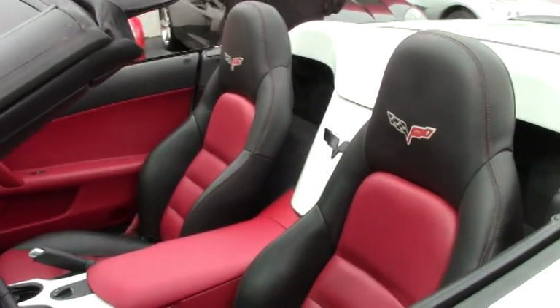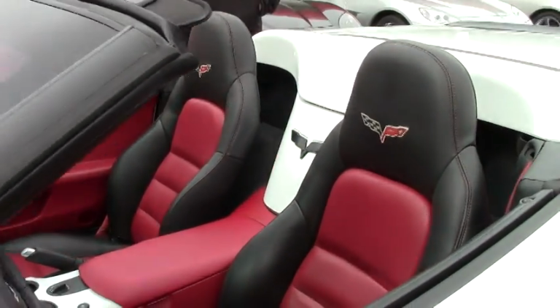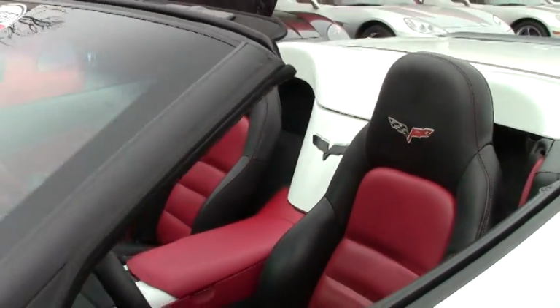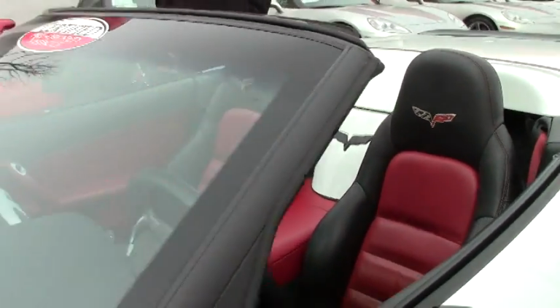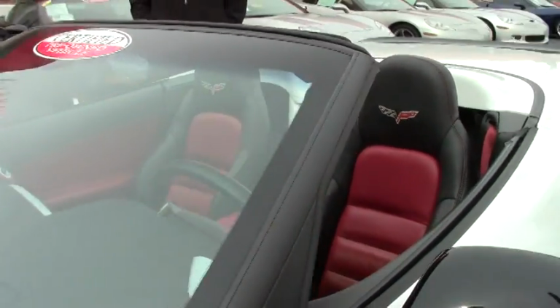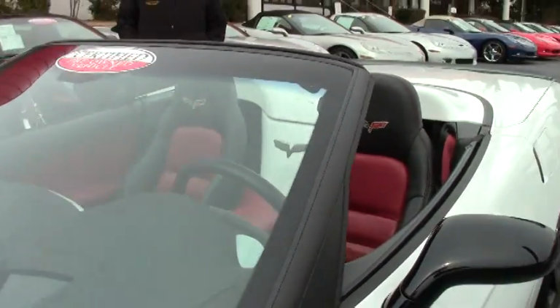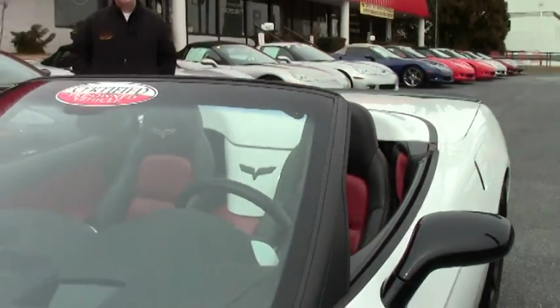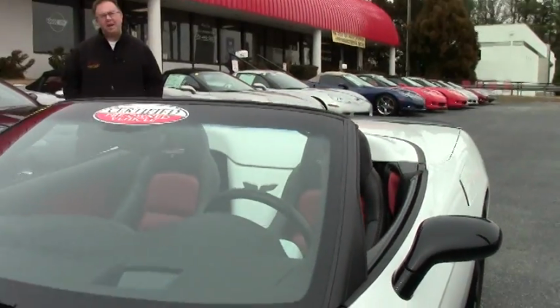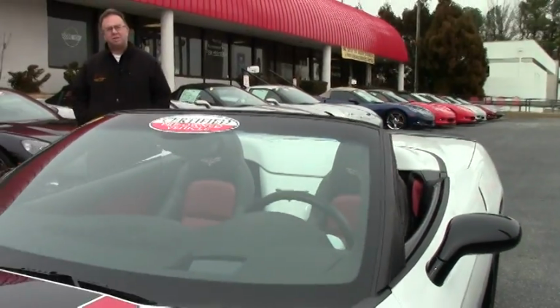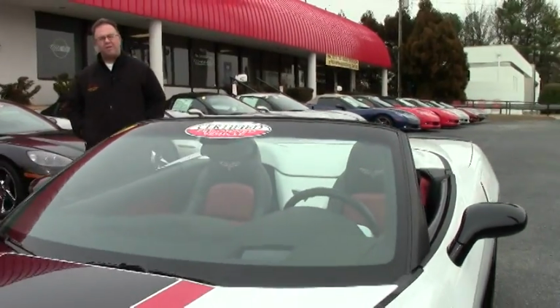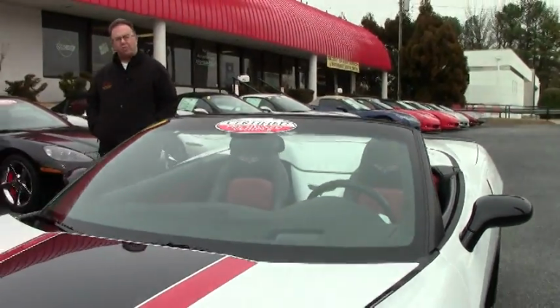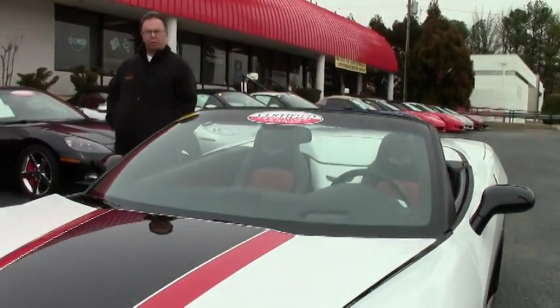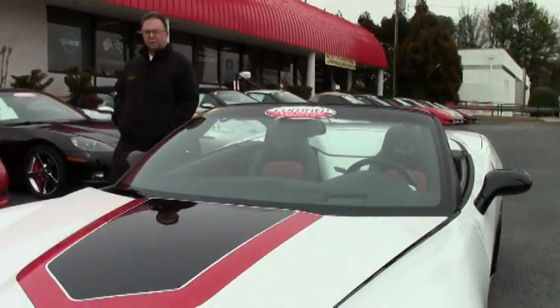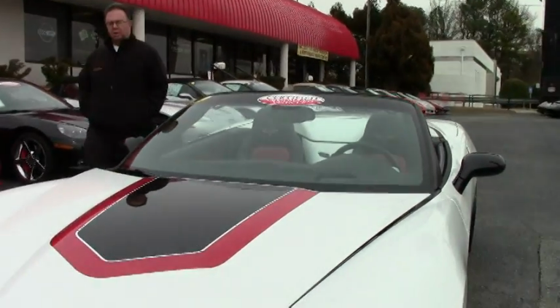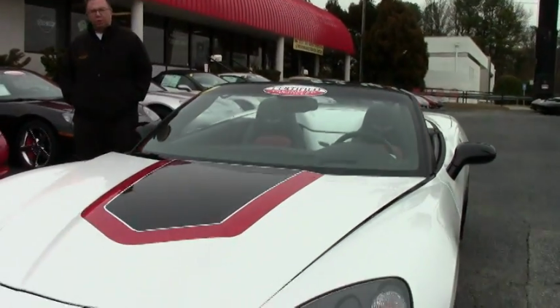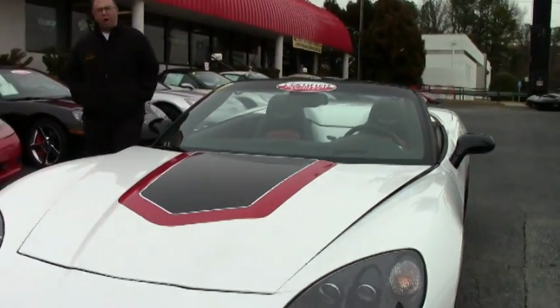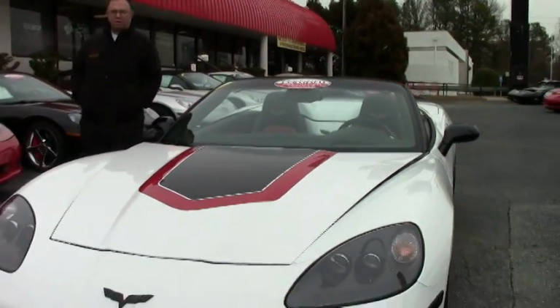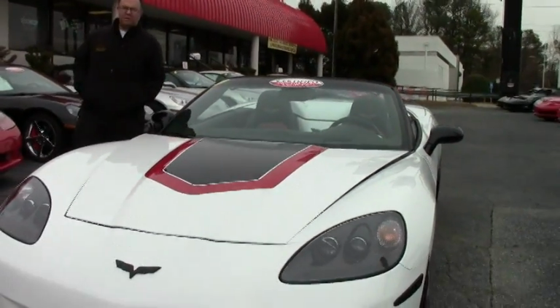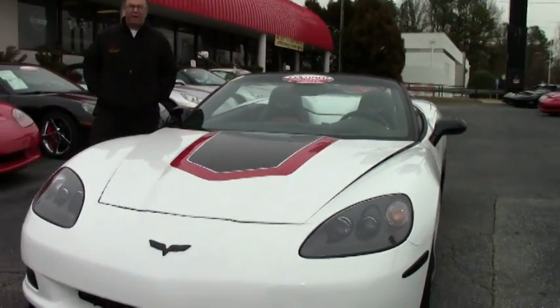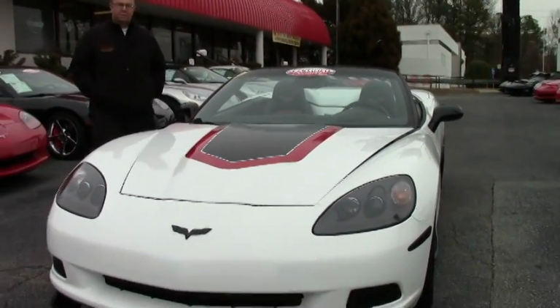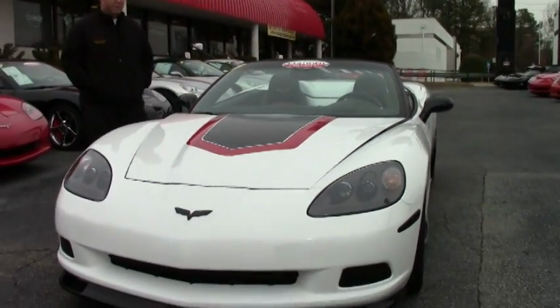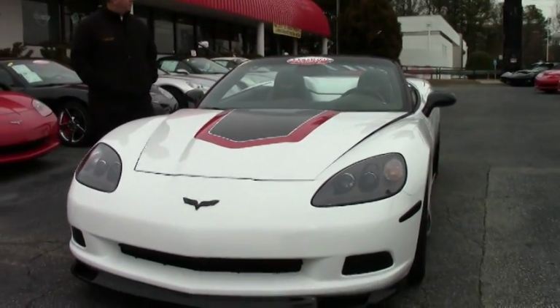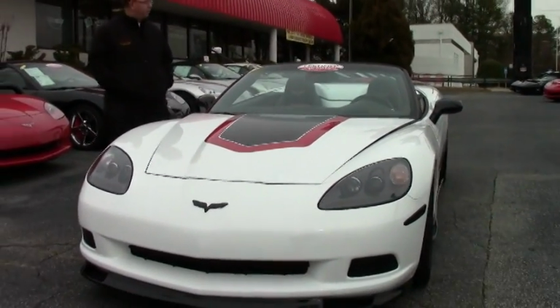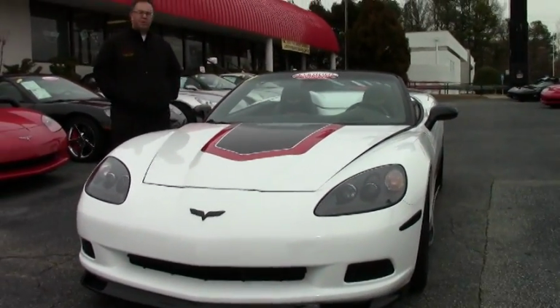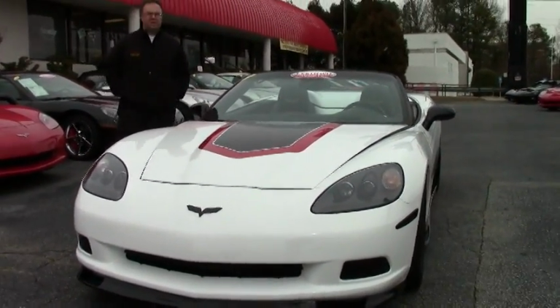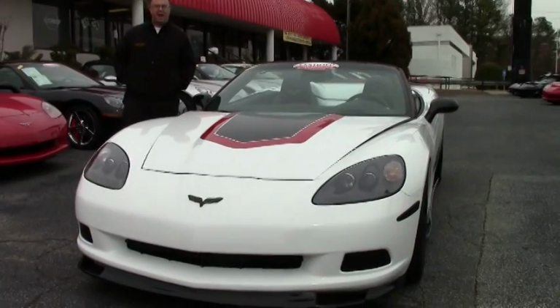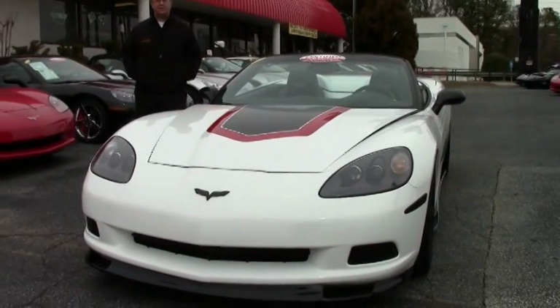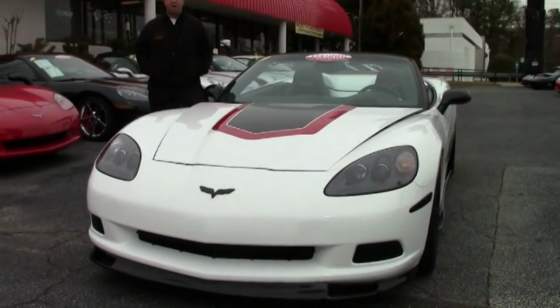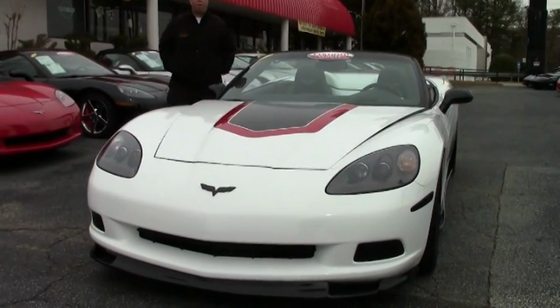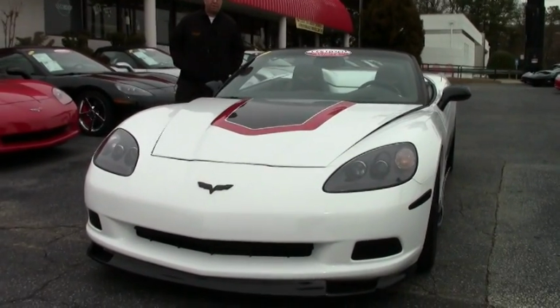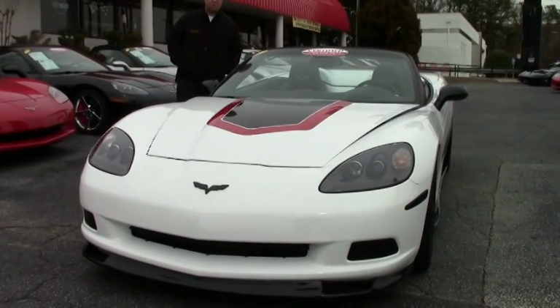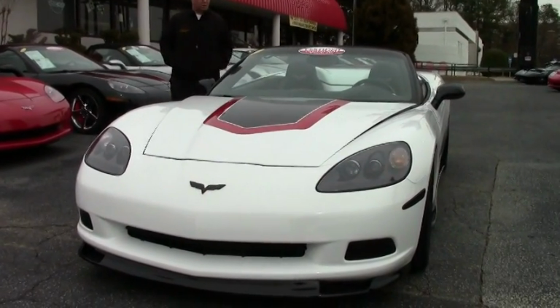Welcome to Buy A Vet folks. Today we're going to take a look at a 2007 convertible. This beautiful car is arctic white, obviously with a few things that have been added to the car, and we'll go over those here as we go.